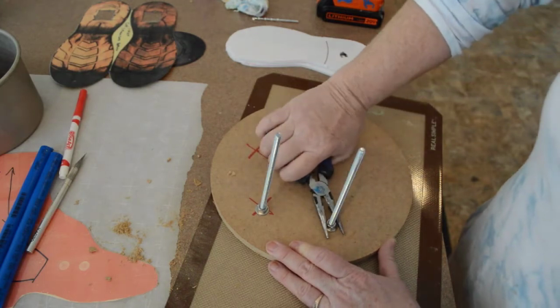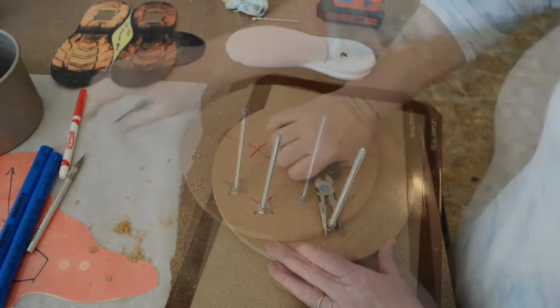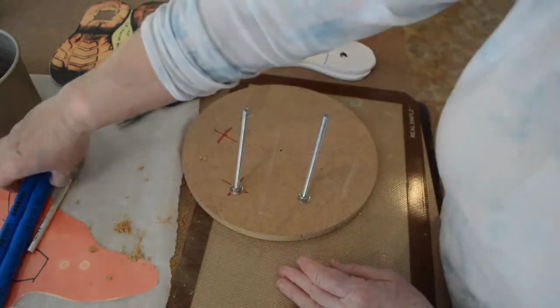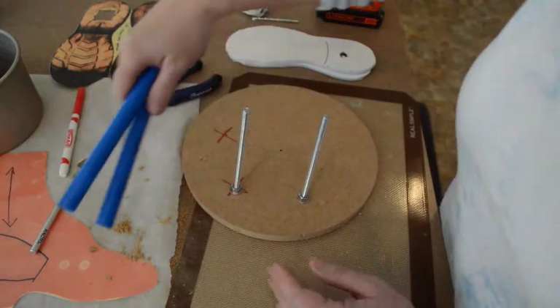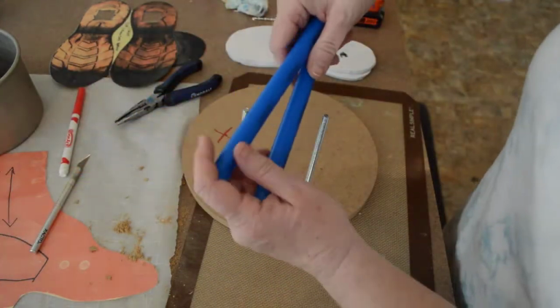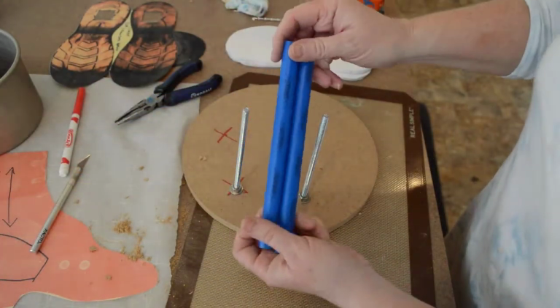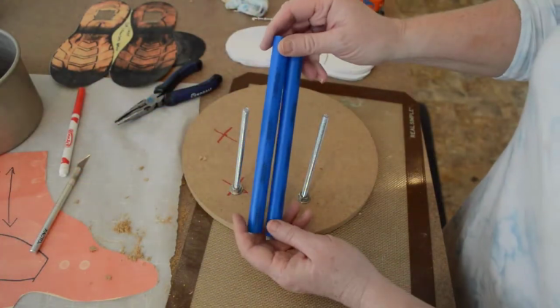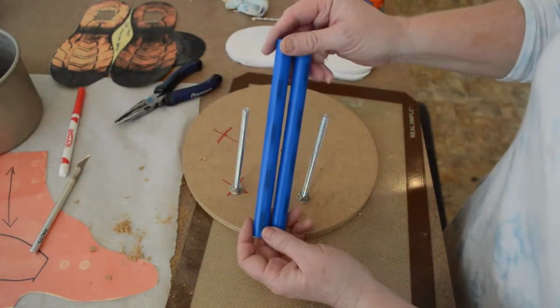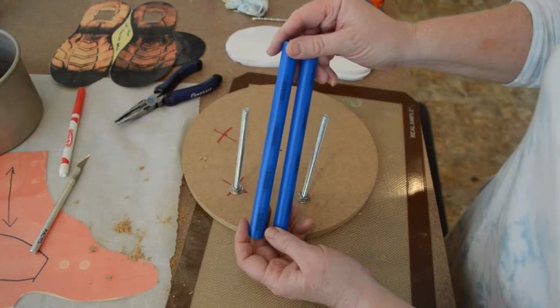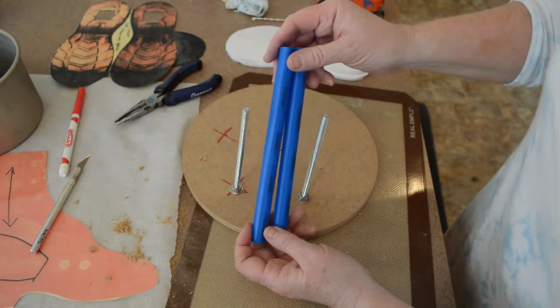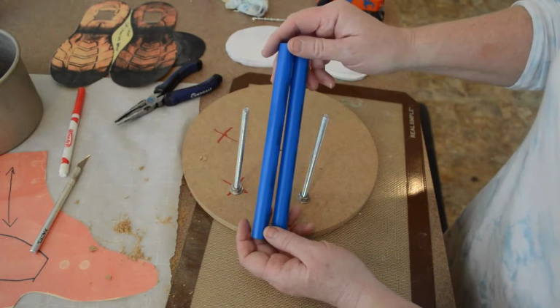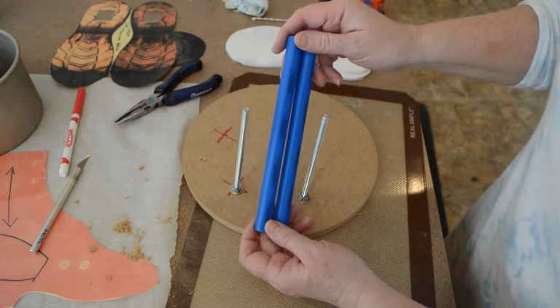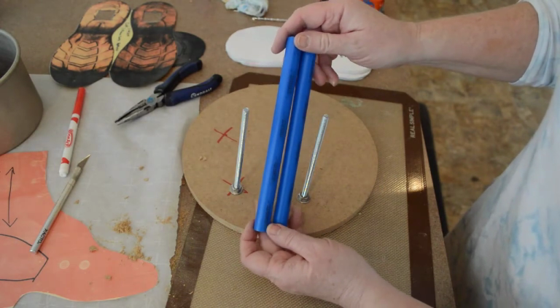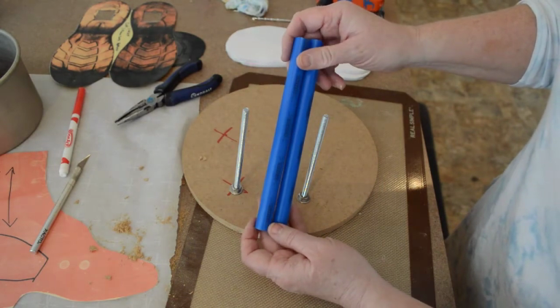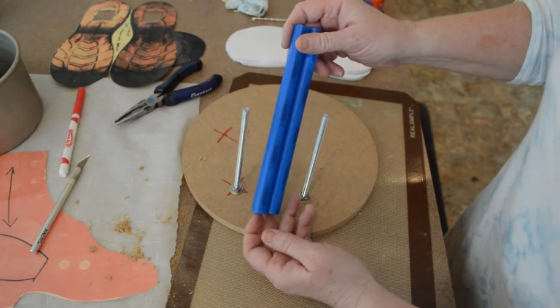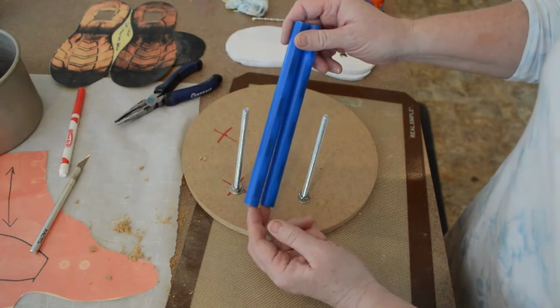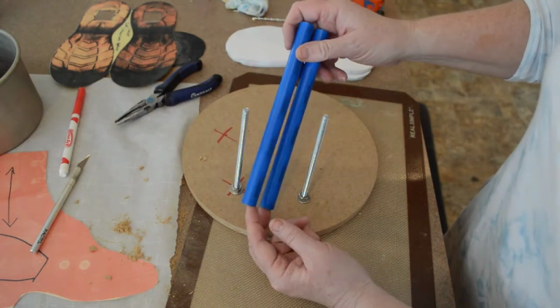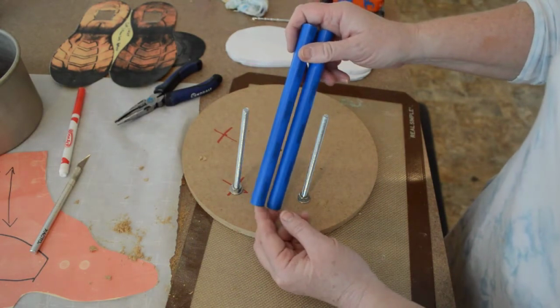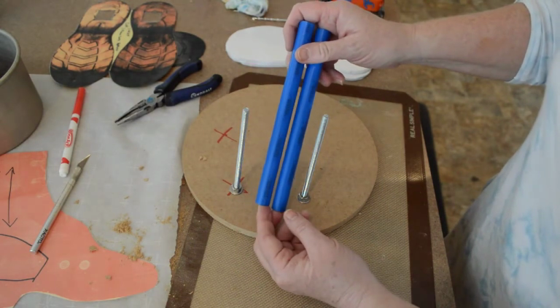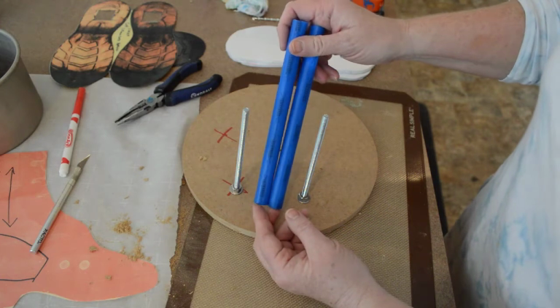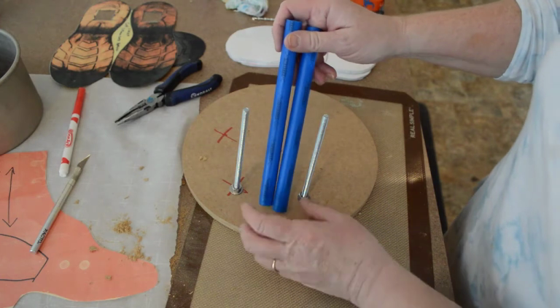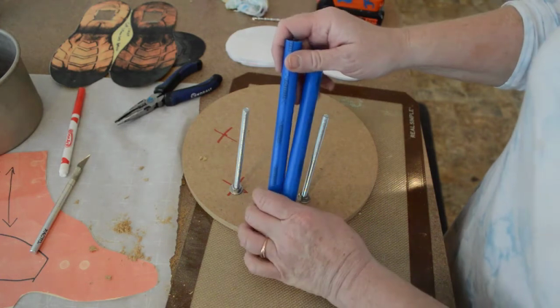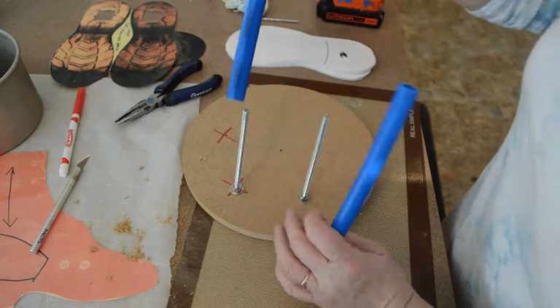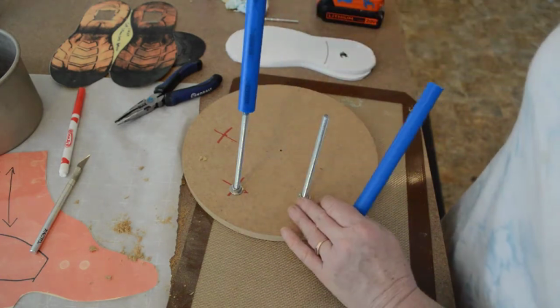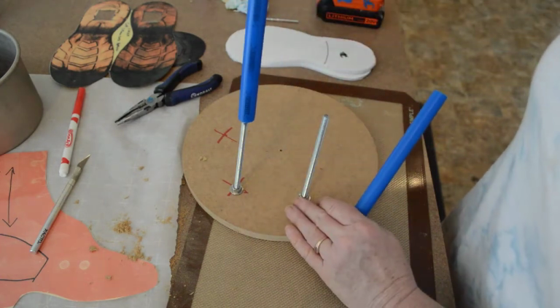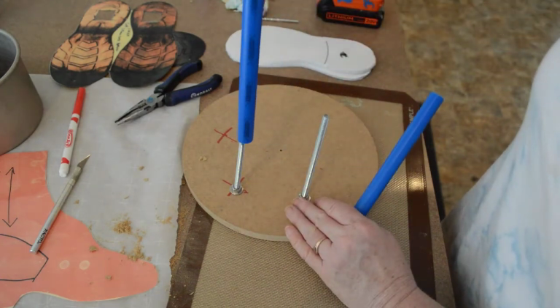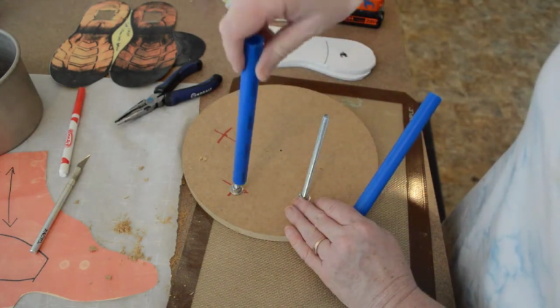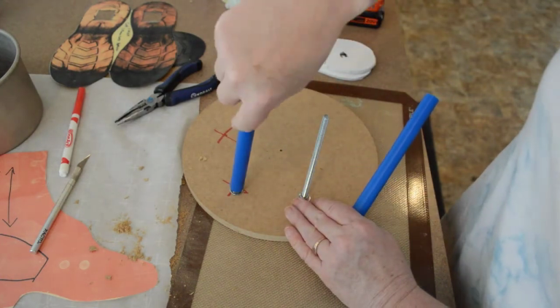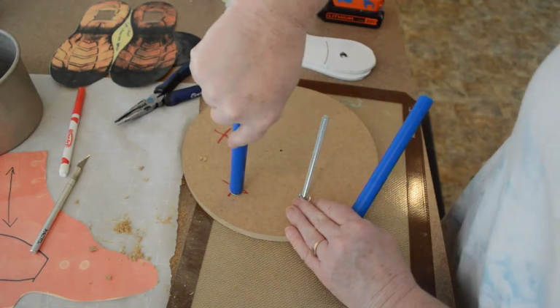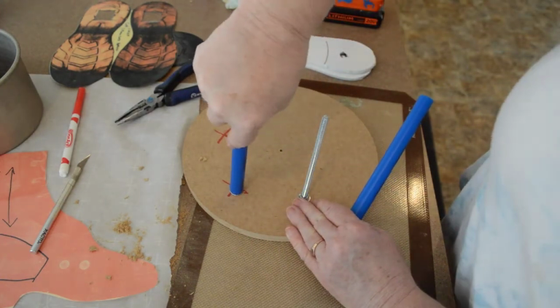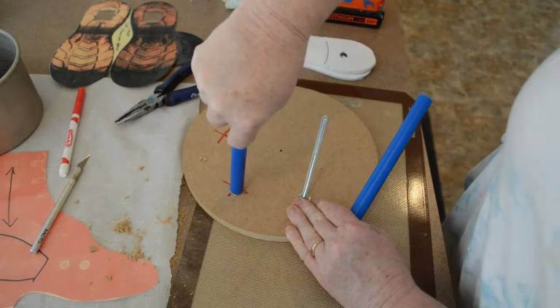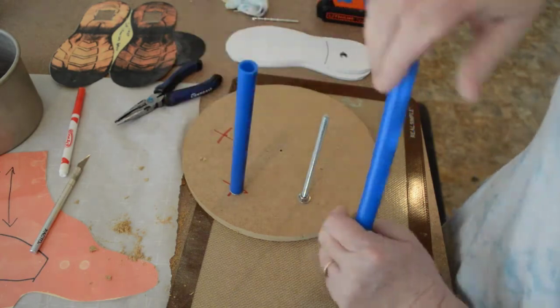Our next step is to take the pipes — these happen to be PEX pipes, but you can use PVC or CPVC. As long as it is for water pipe, it is food safe. All you have to do is snap it over that bolt.